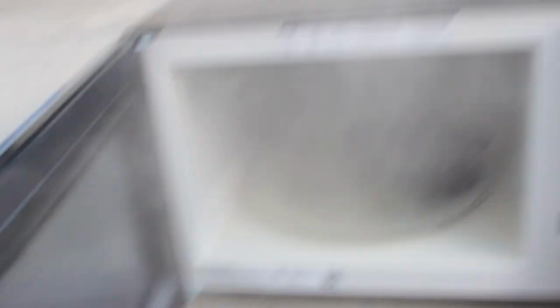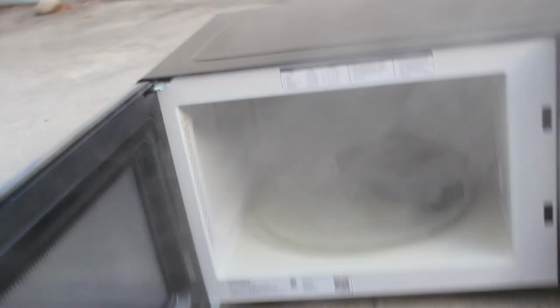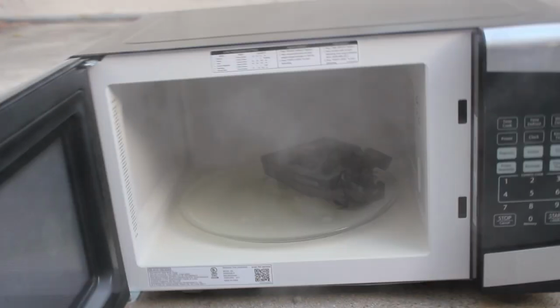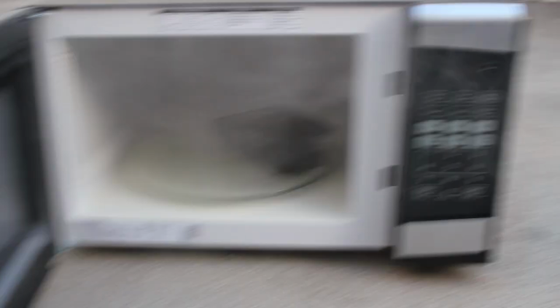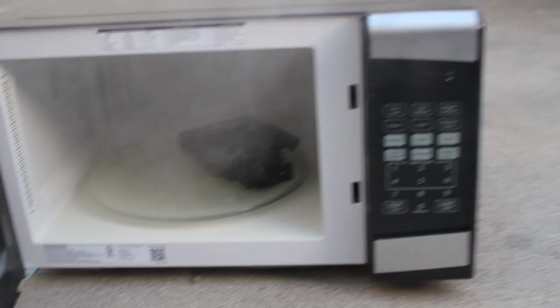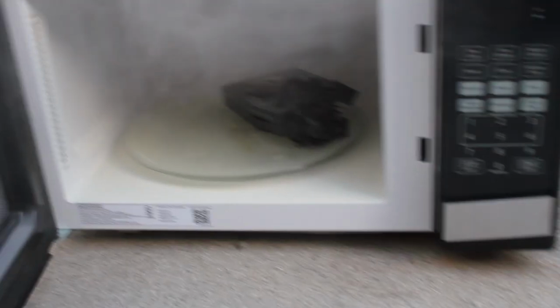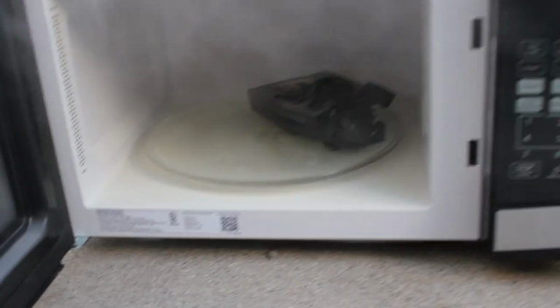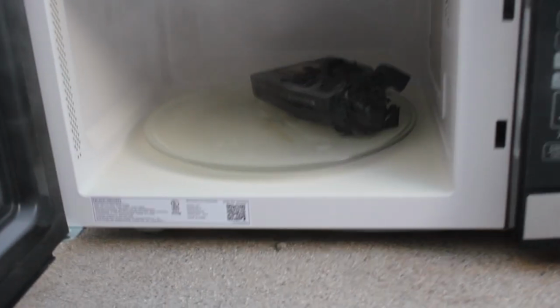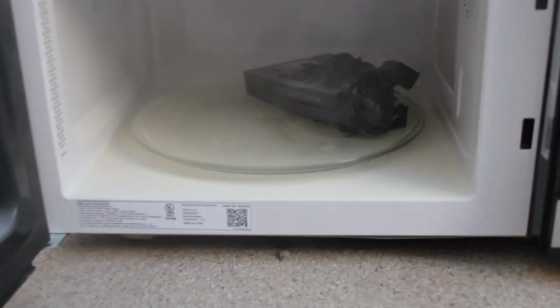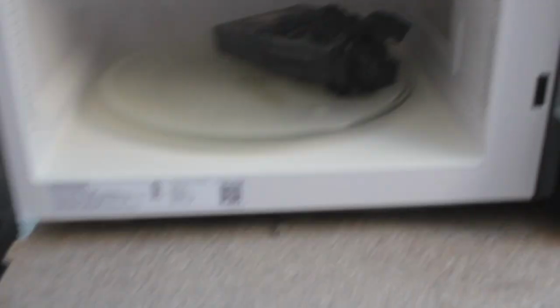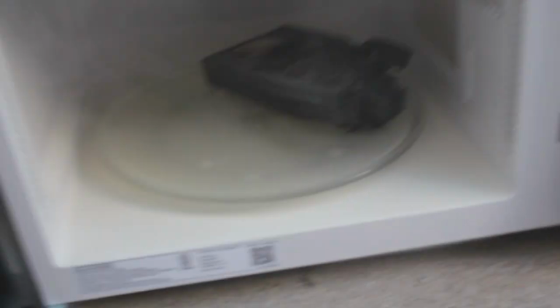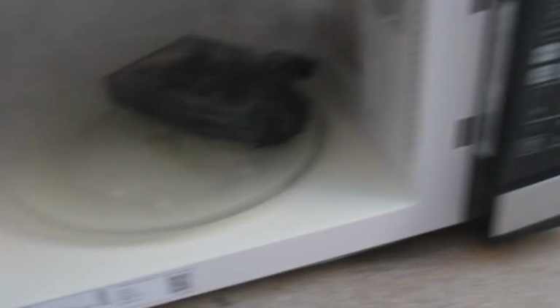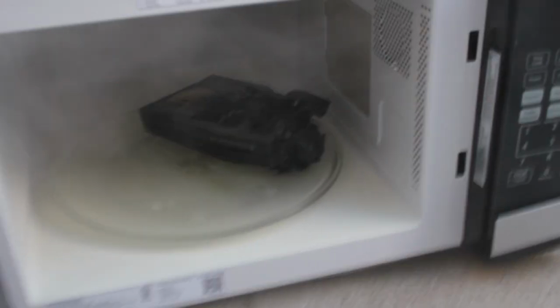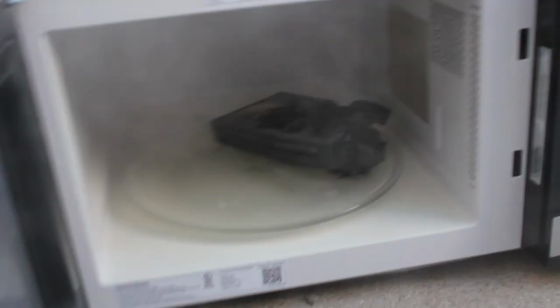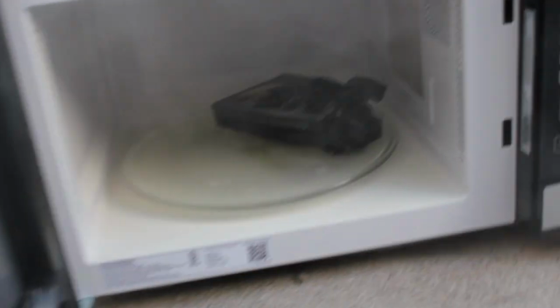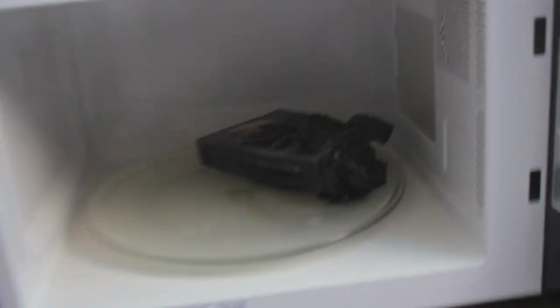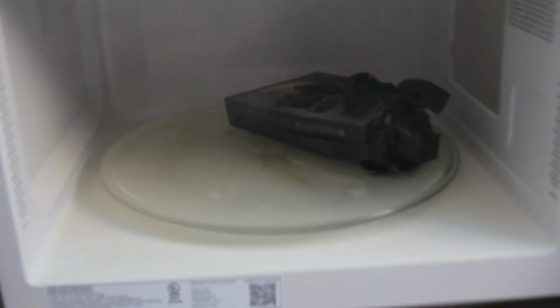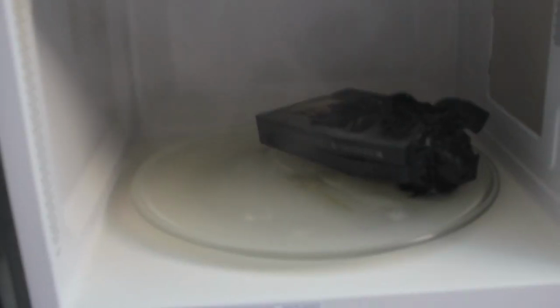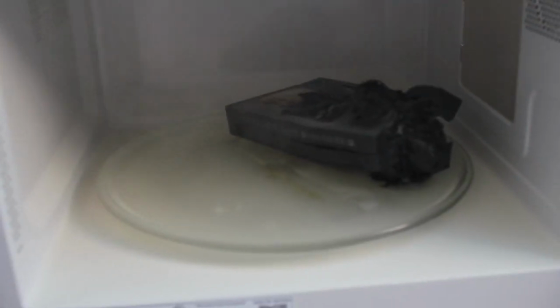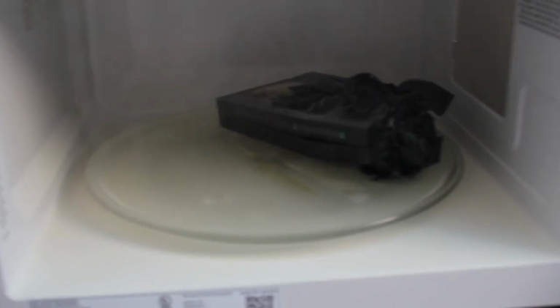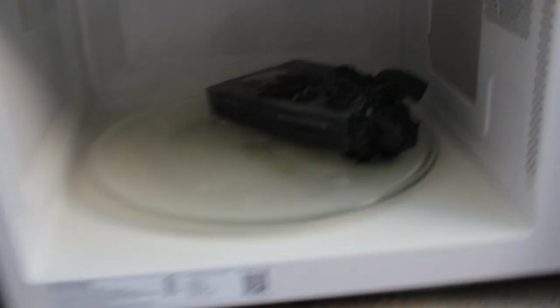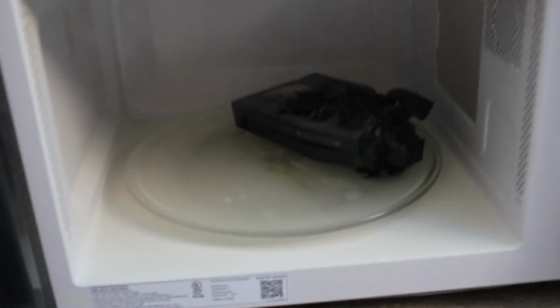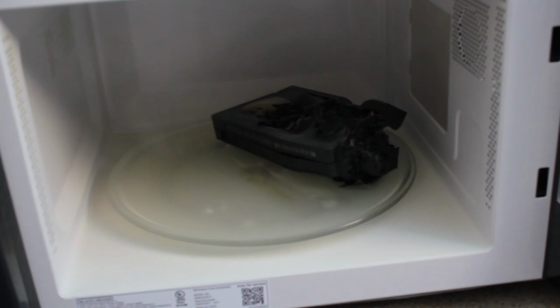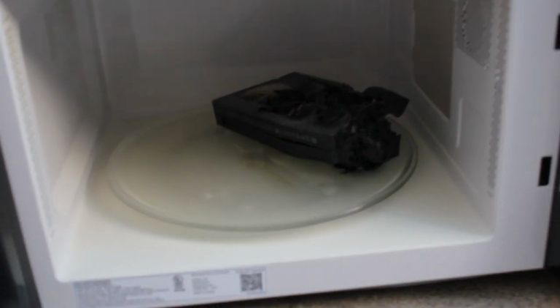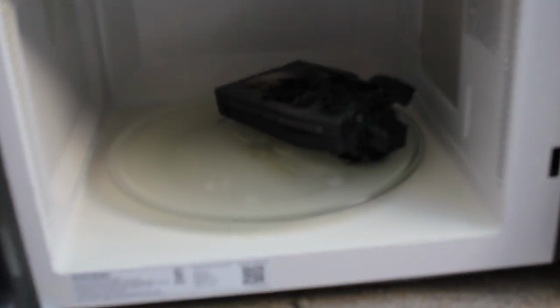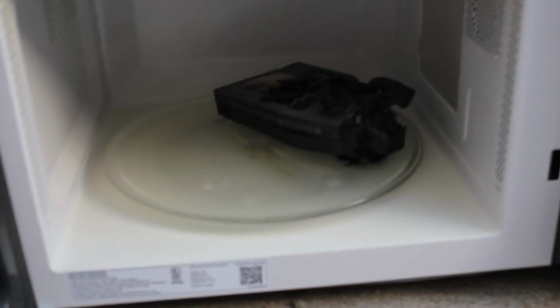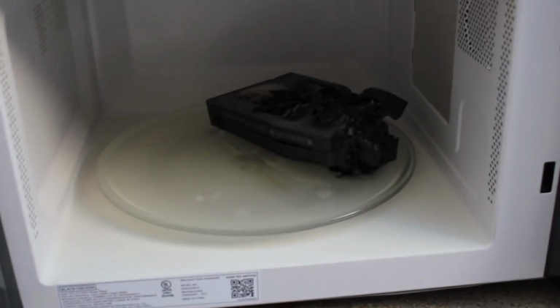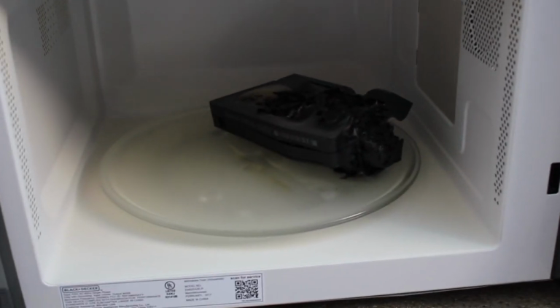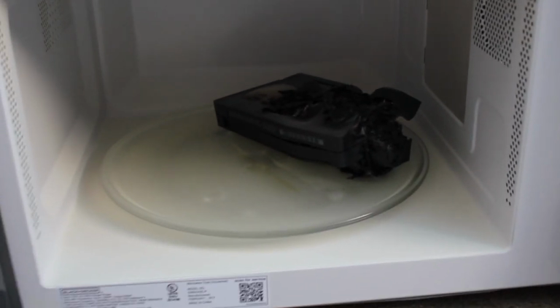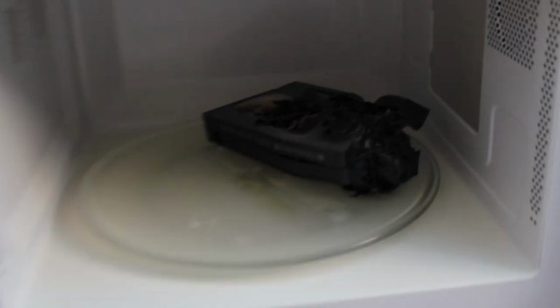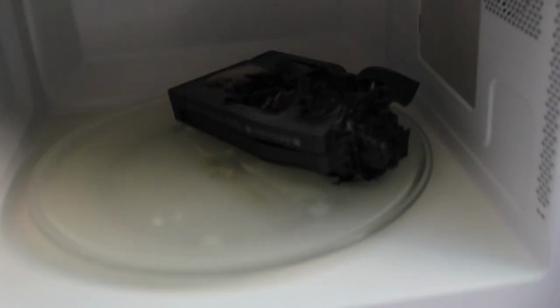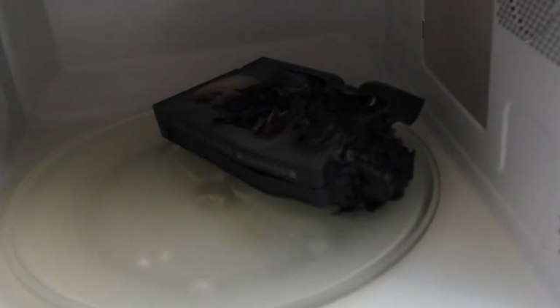Oh man. Oh wow. Goodness gracious. It reminds me of a toasted marshmallow when you put it into the fire. Yeah, it does.